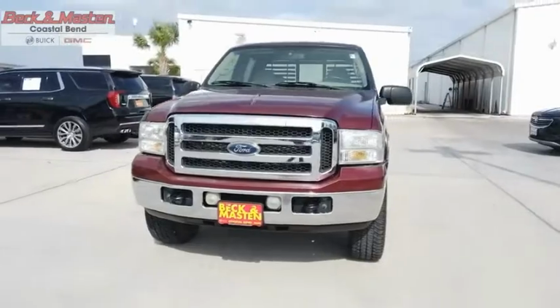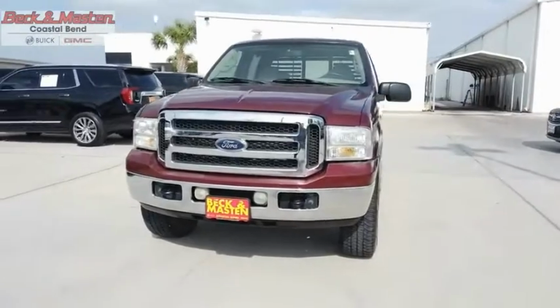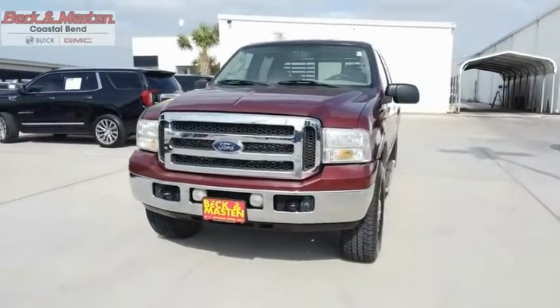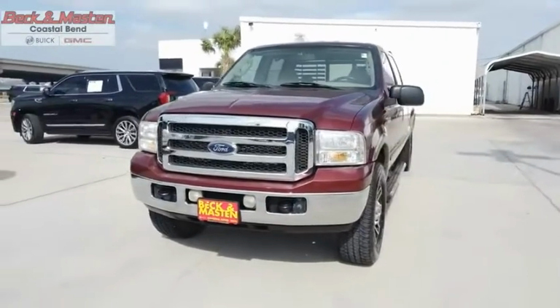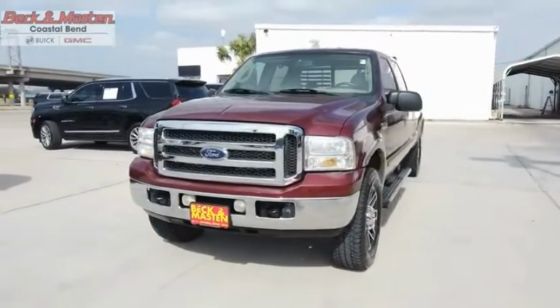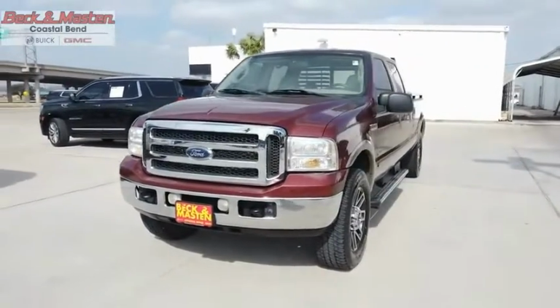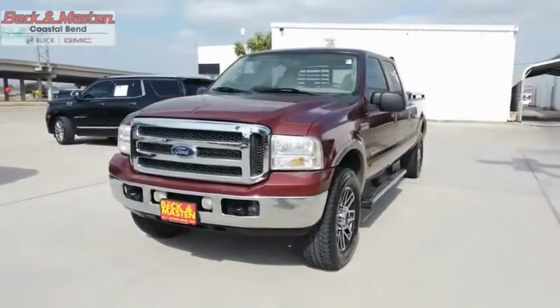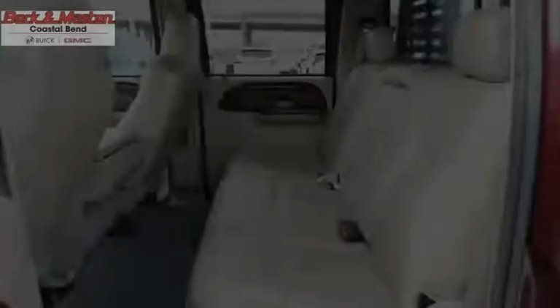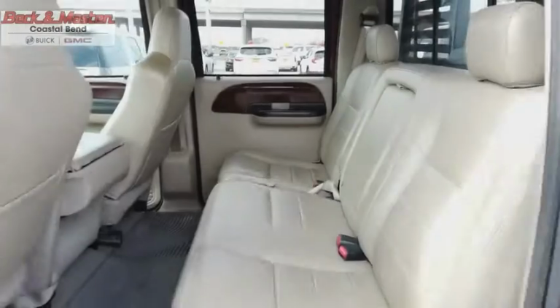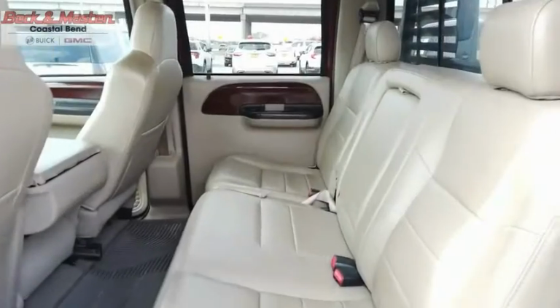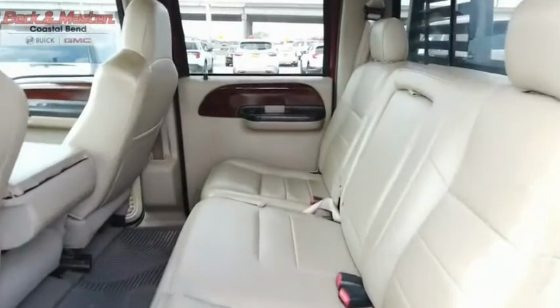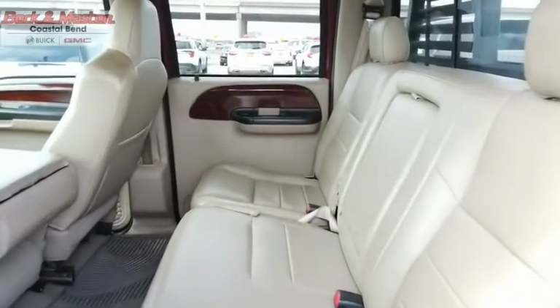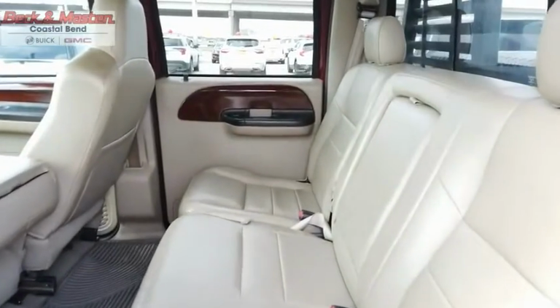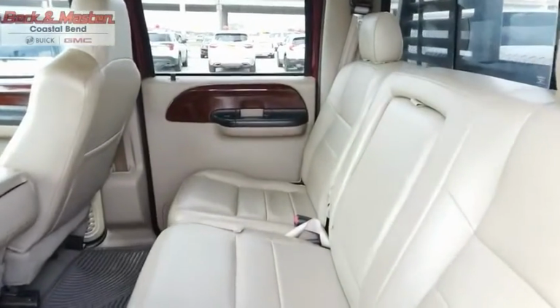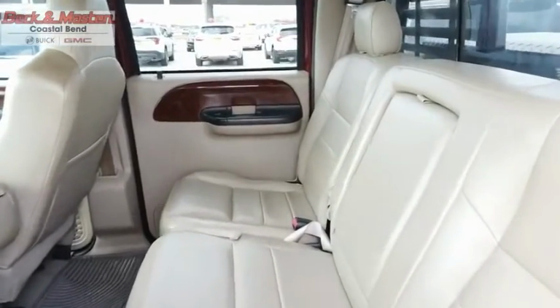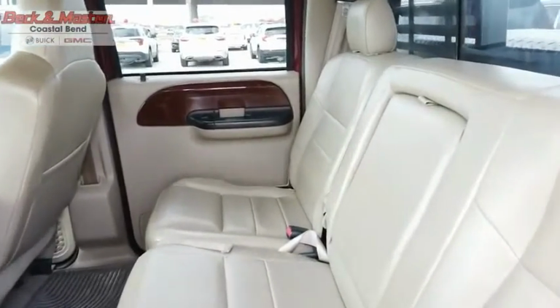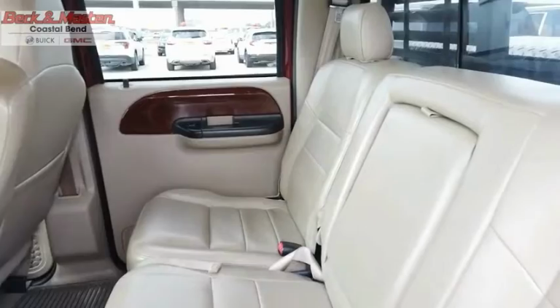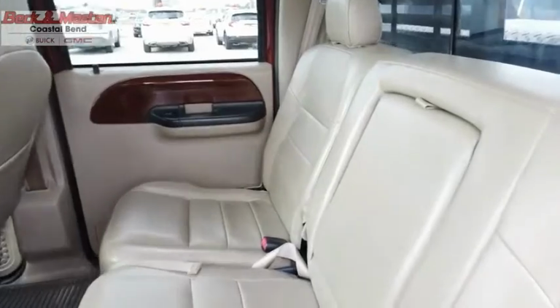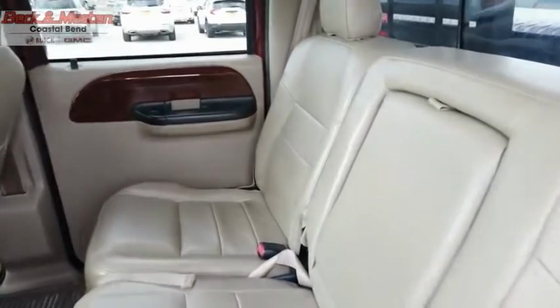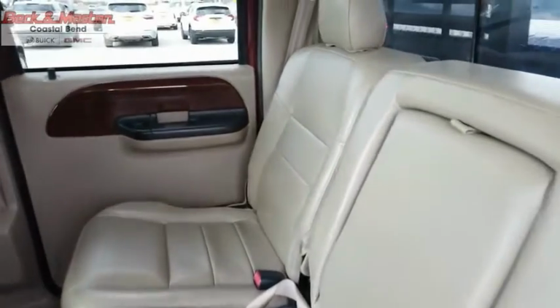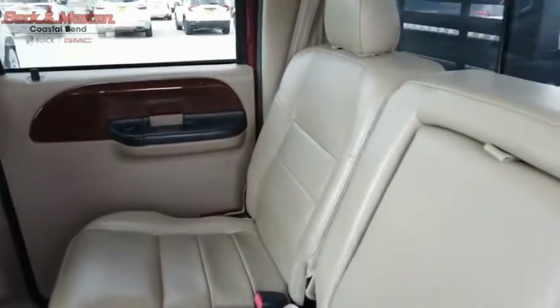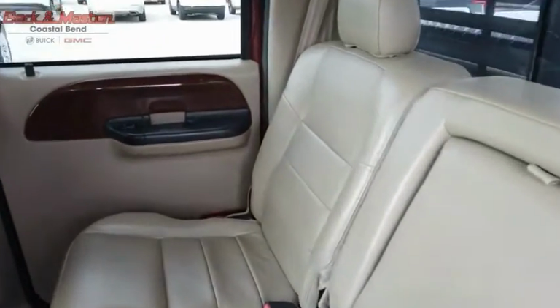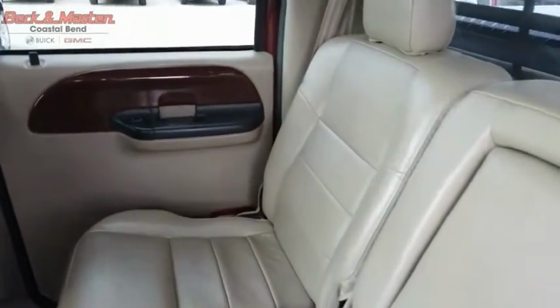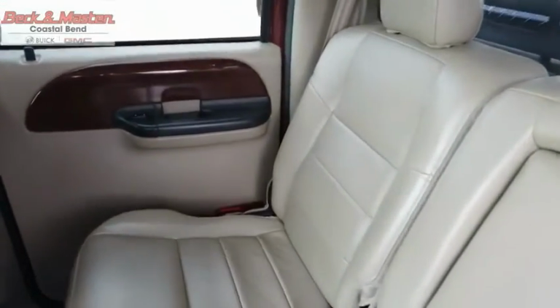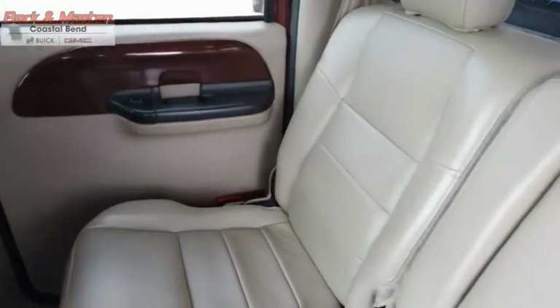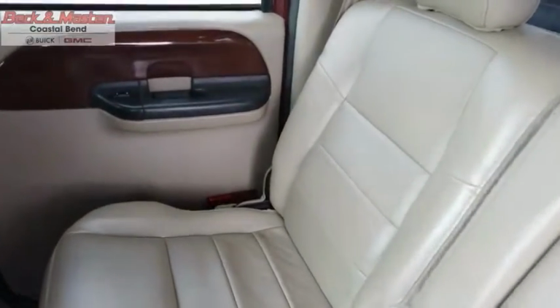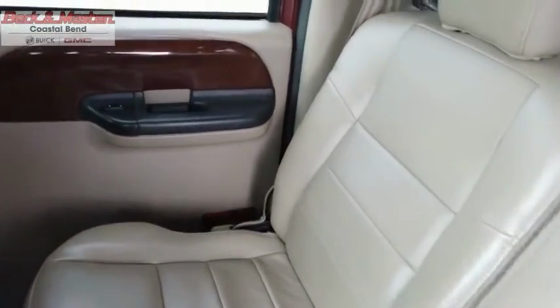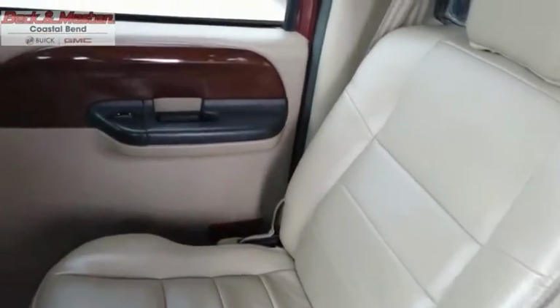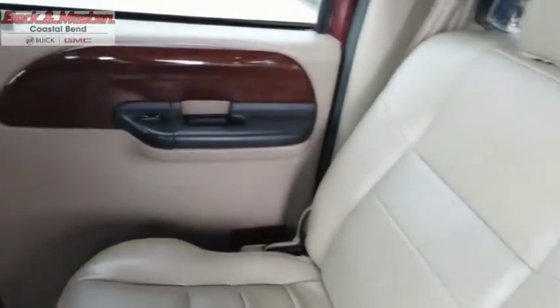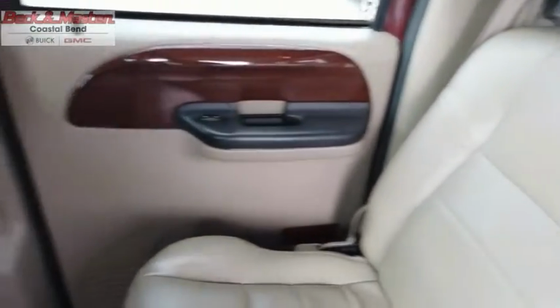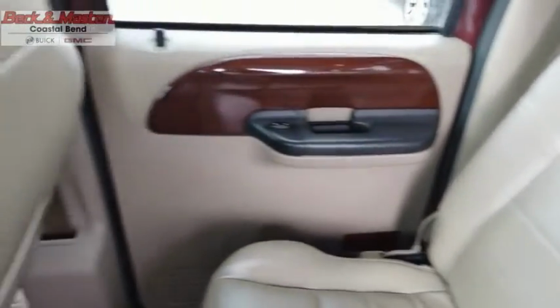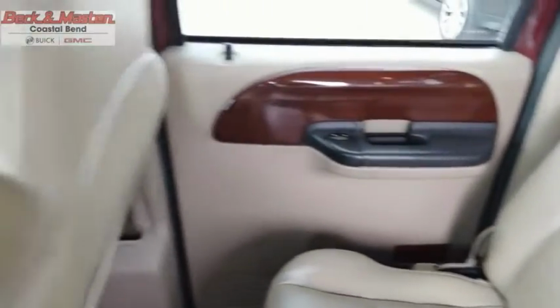Ford F-250 Super Duty. If affordable style and reliability are what you're looking for, this vehicle couldn't be more perfect. Drive it today.